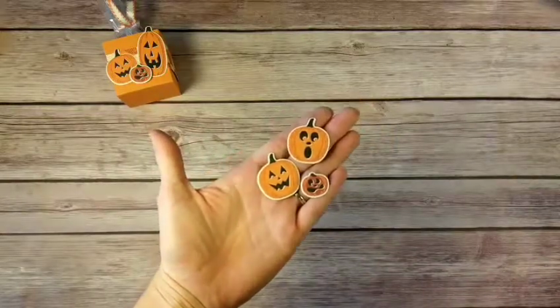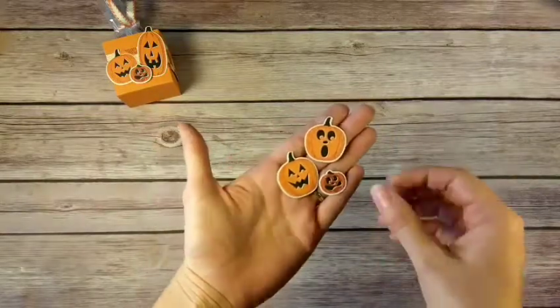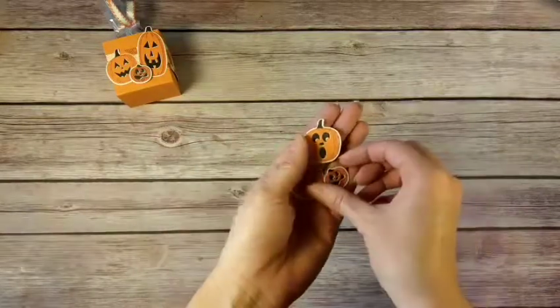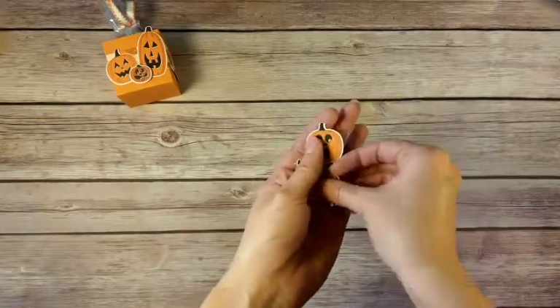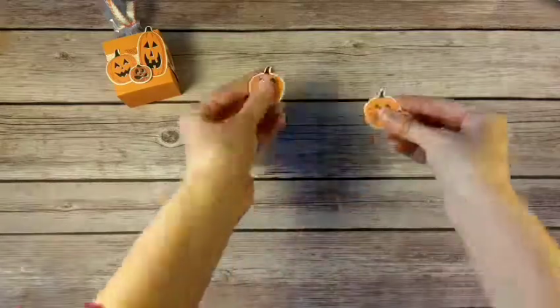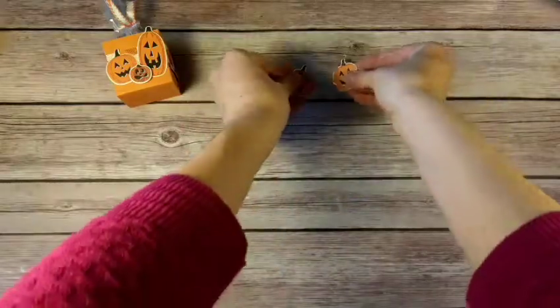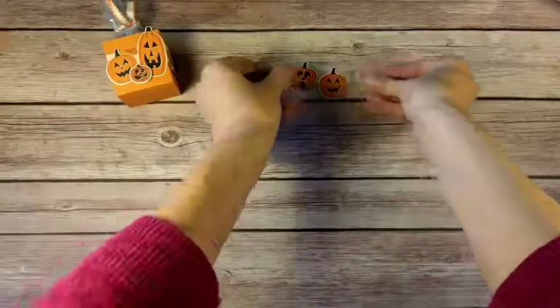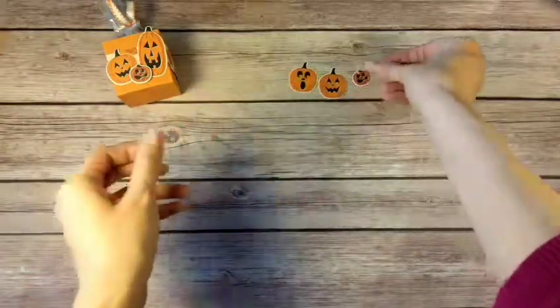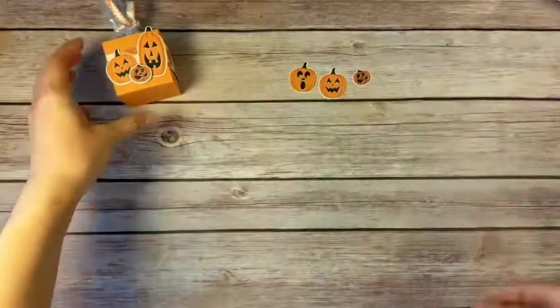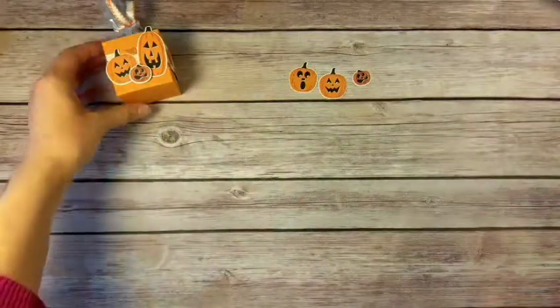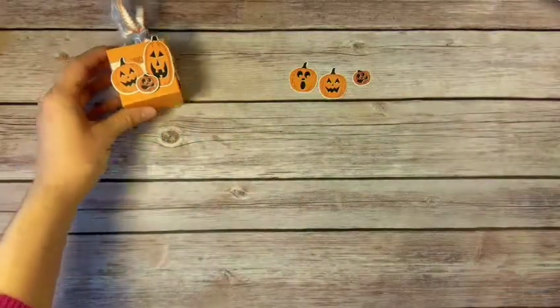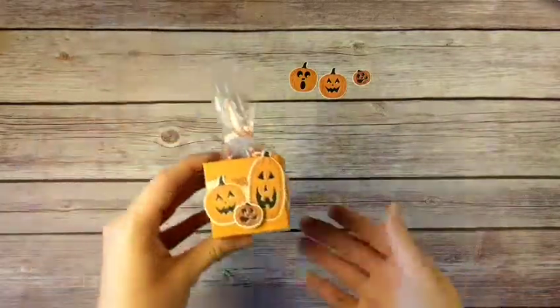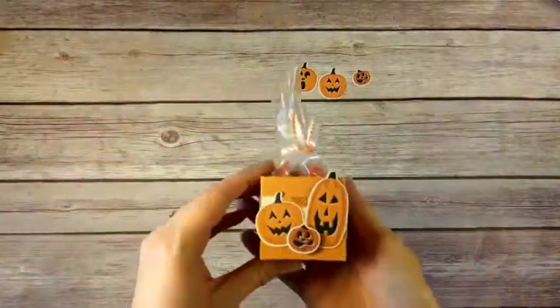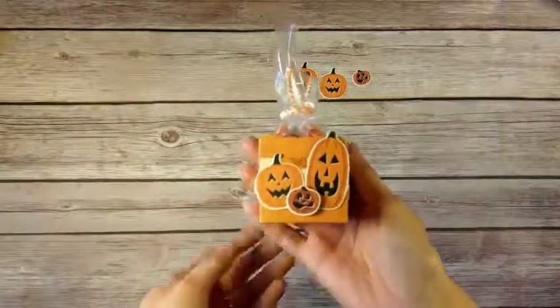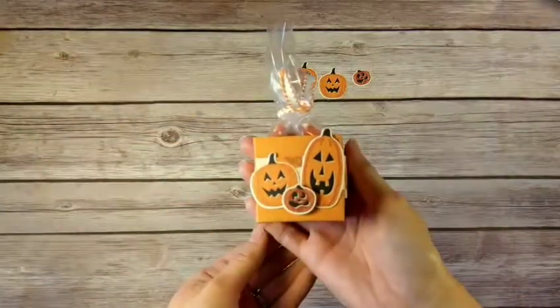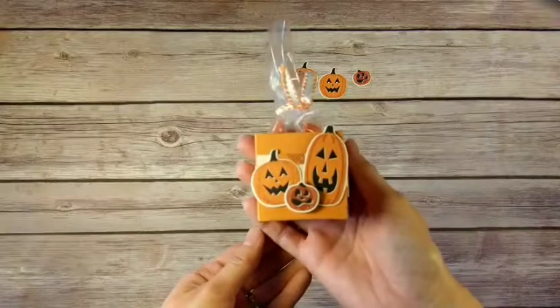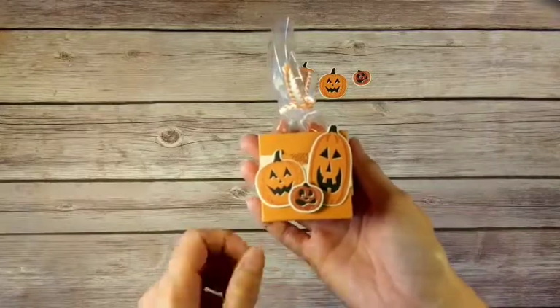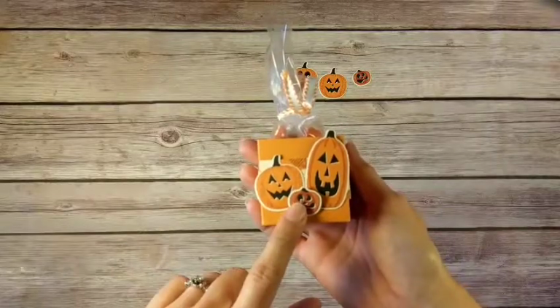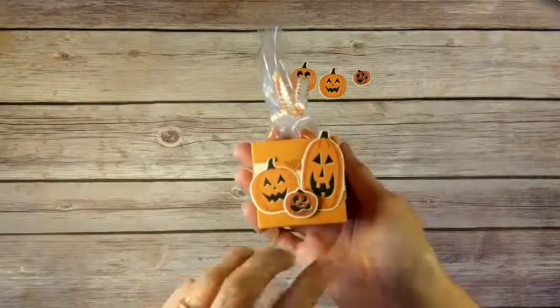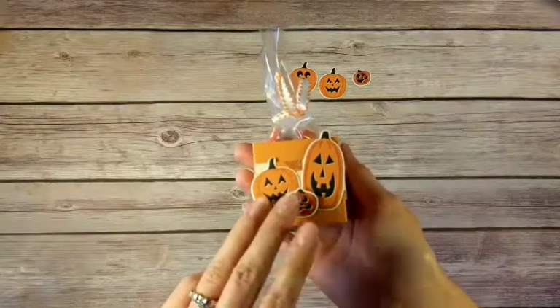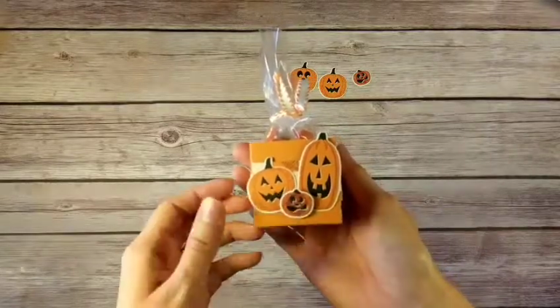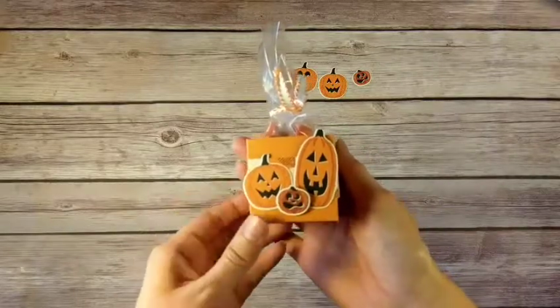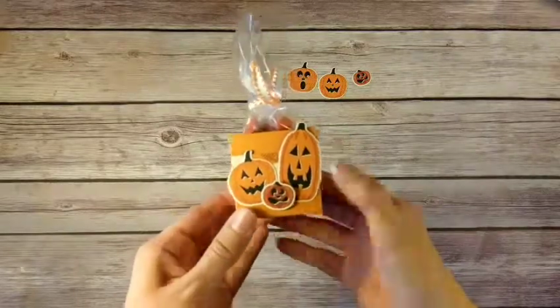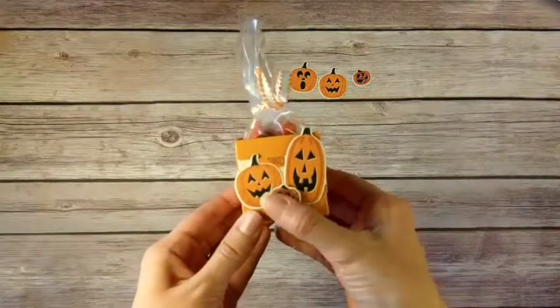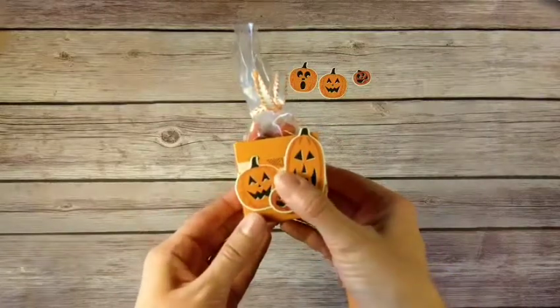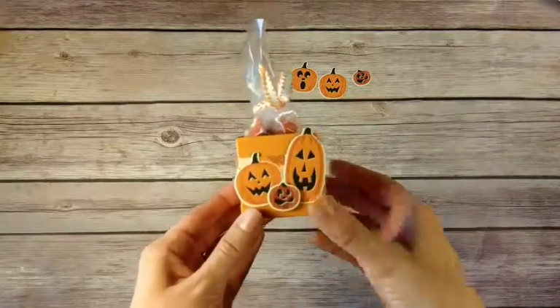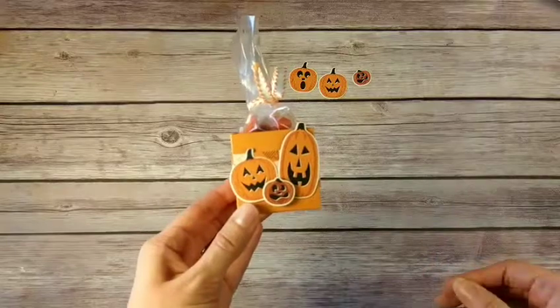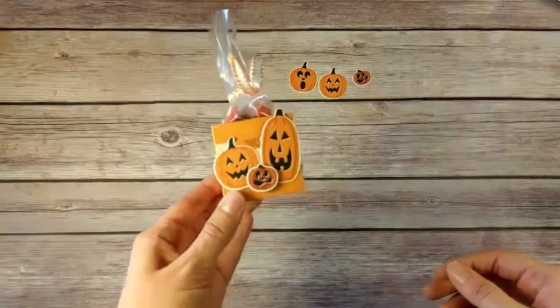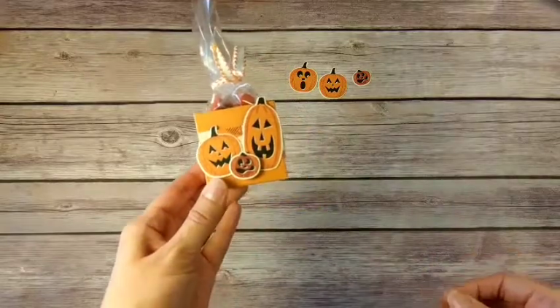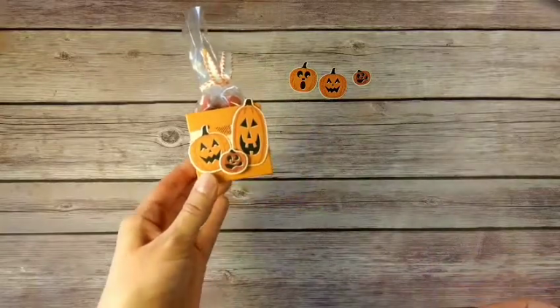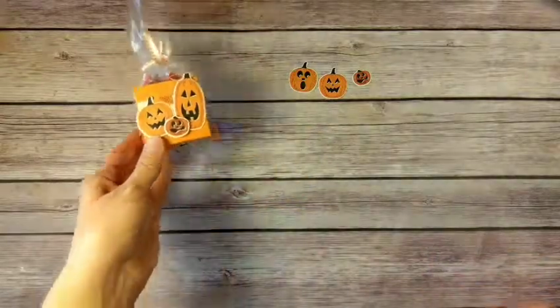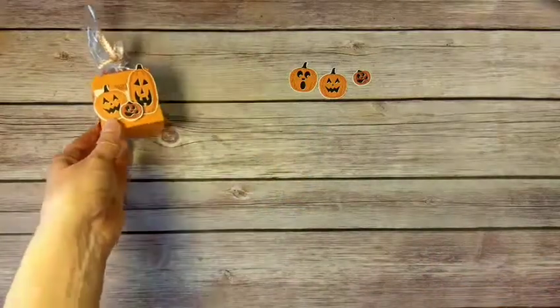This was actually one of the projects we made at one of my team meetings. Every month at my team meeting we make four projects, and this was one of them. There are three other Halloween treats, which I'm sure you'll find in the other videos on this channel.